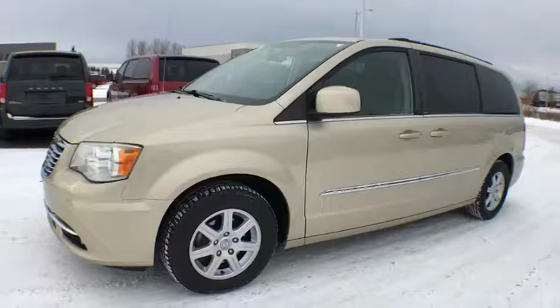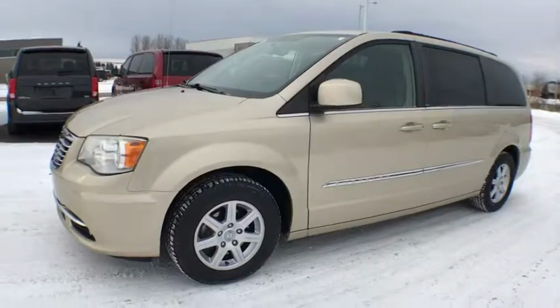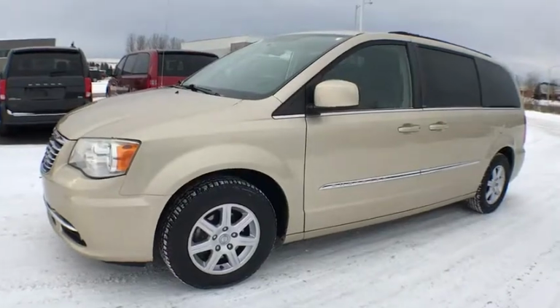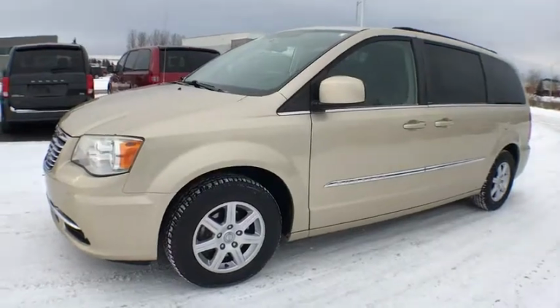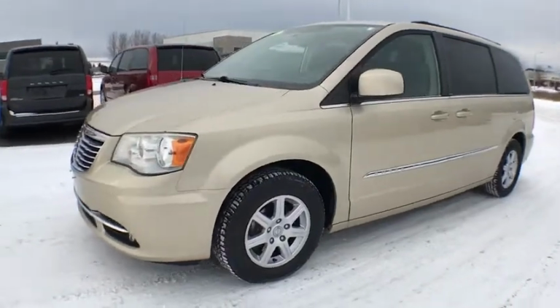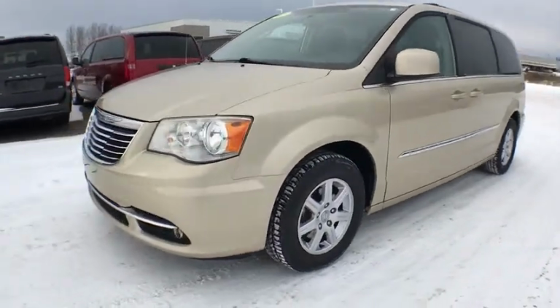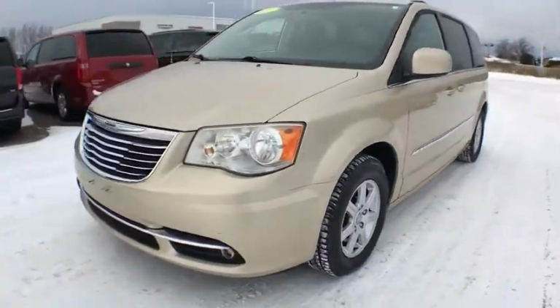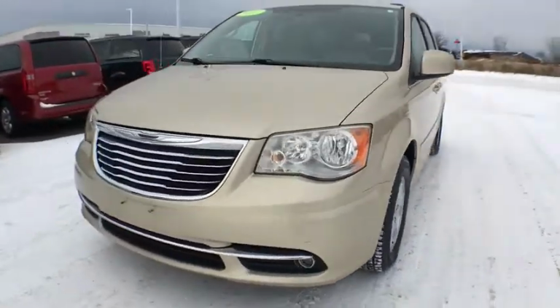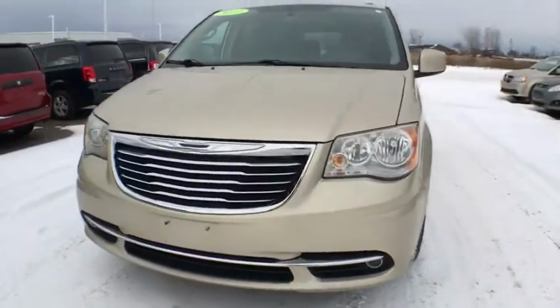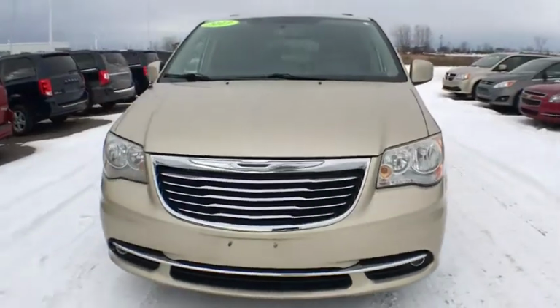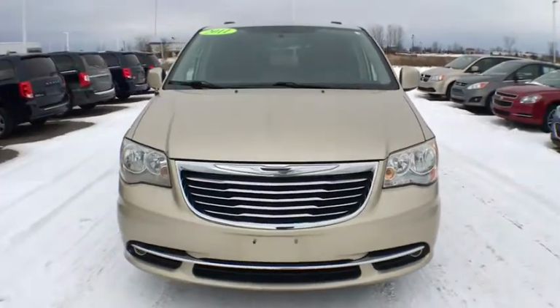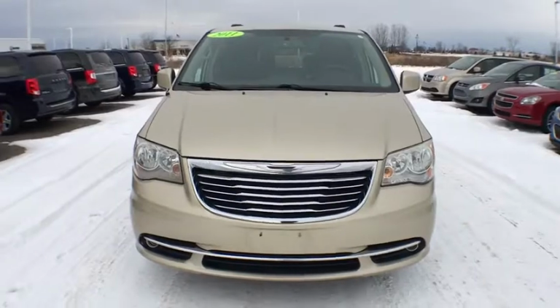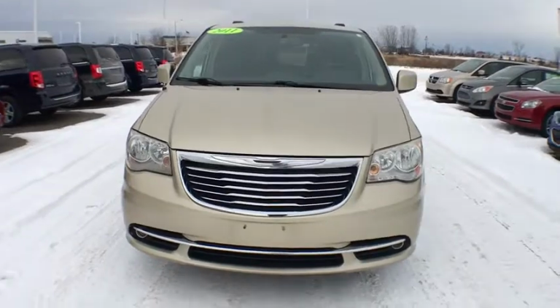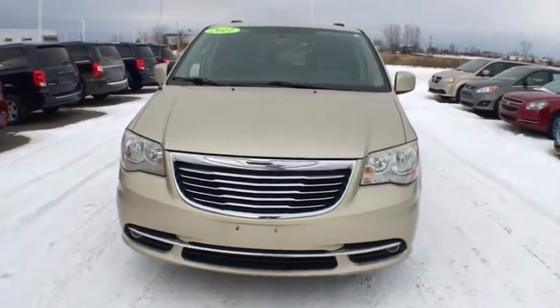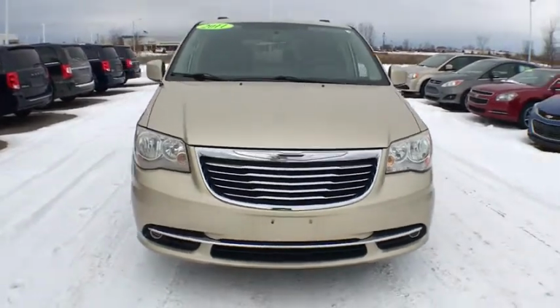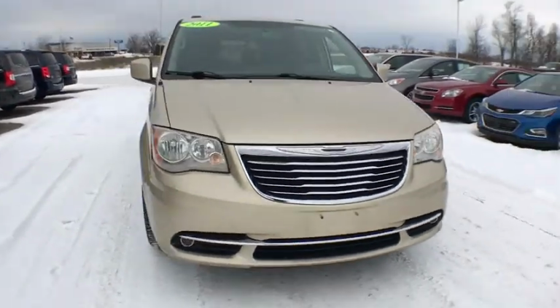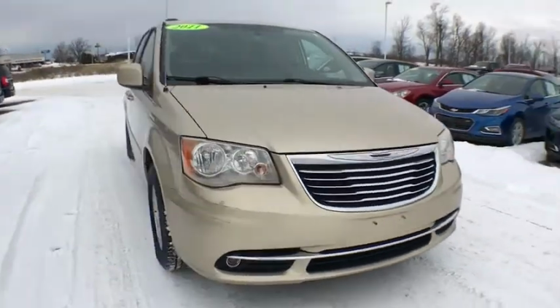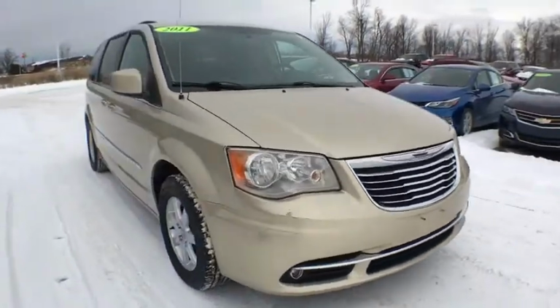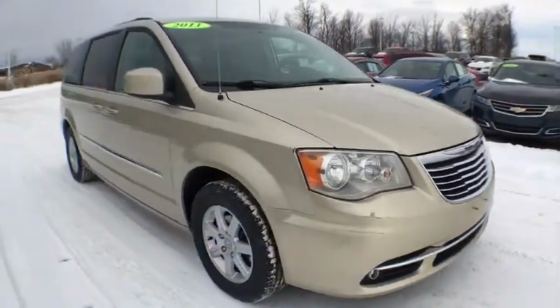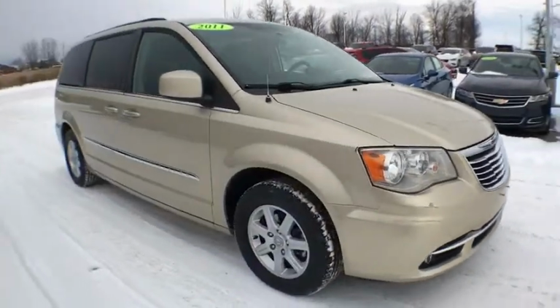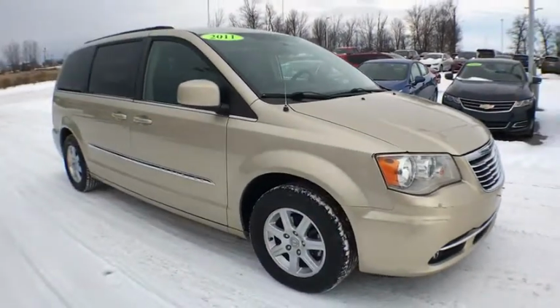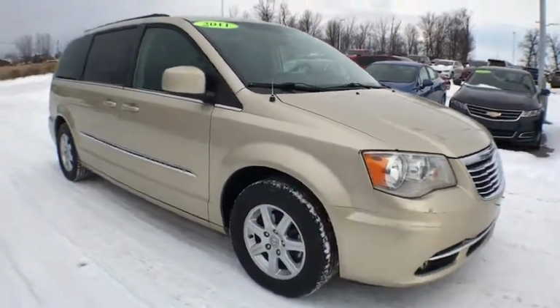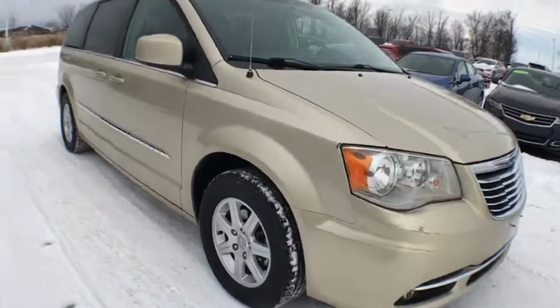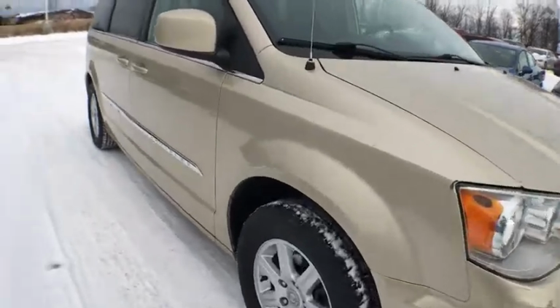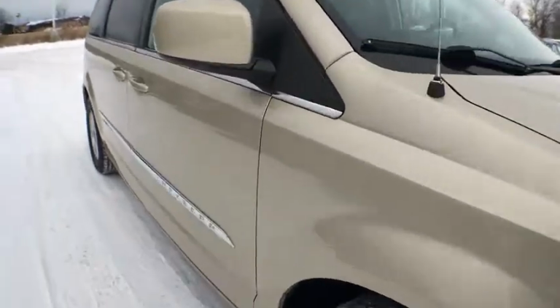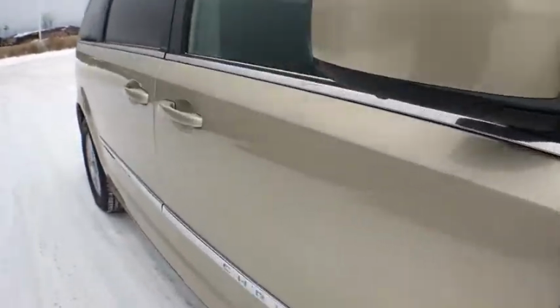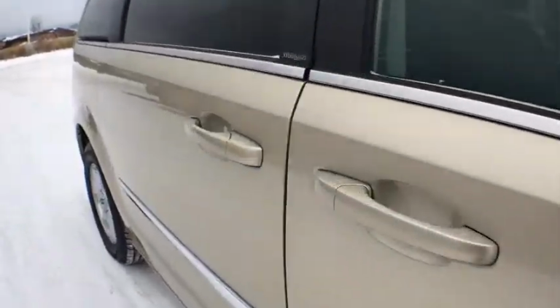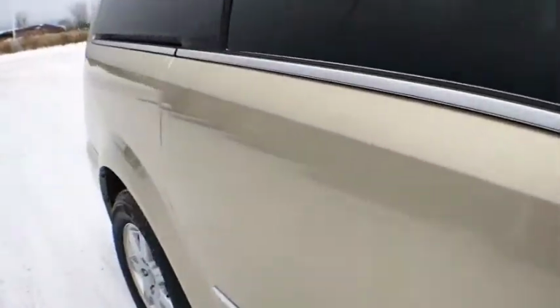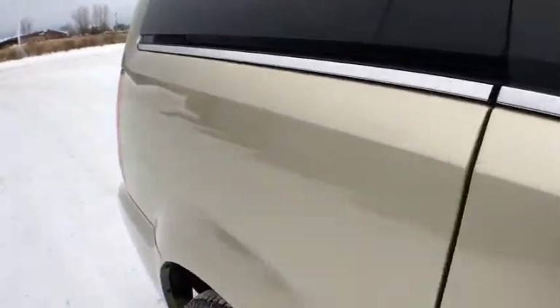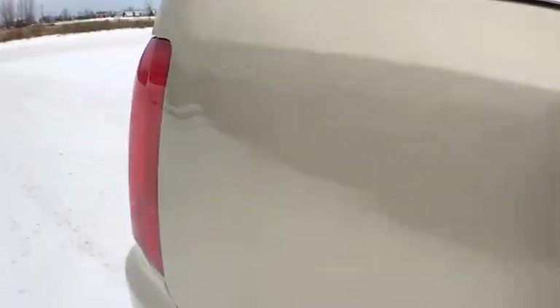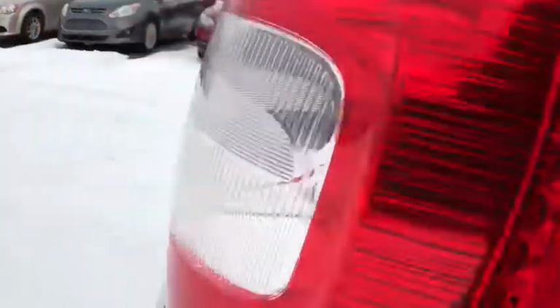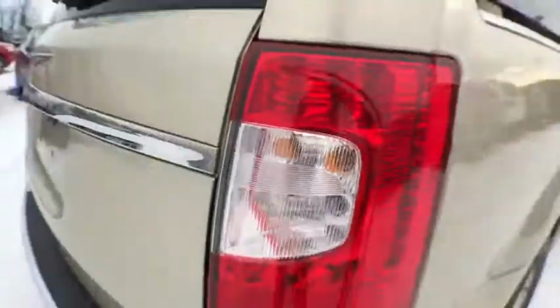2011 Chrysler Town & Country. The Town & Country's V6 engine provides plenty of power while still providing the fuel efficiency you look for in a vehicle. Tow up to 3,600 pounds when your Town & Country is equipped with the towing prep package.